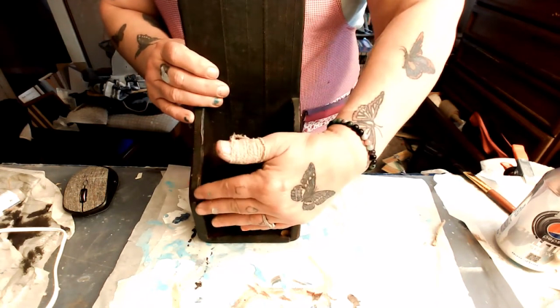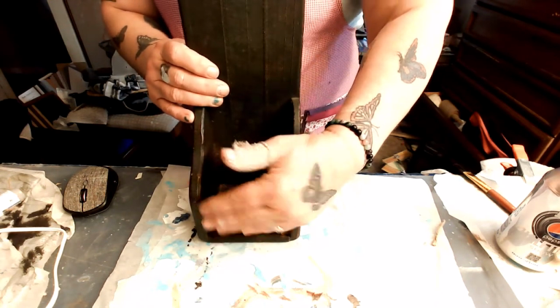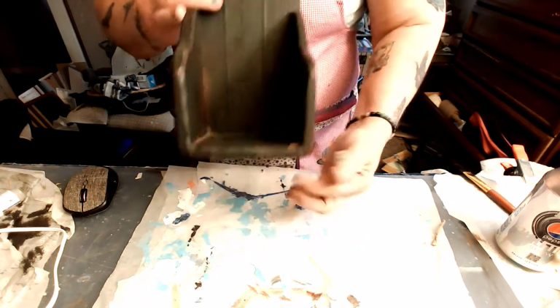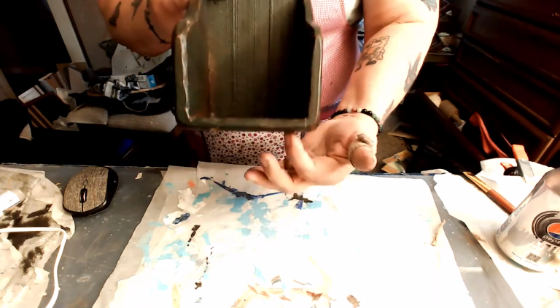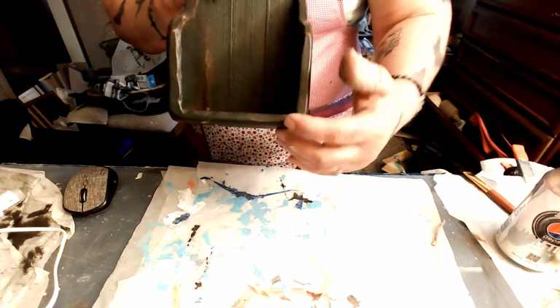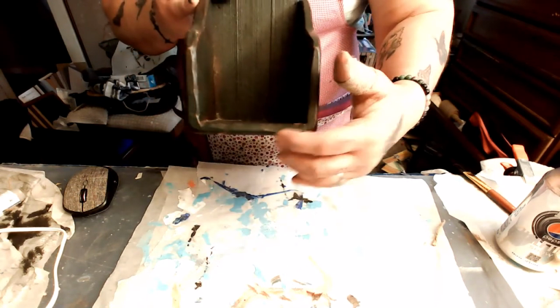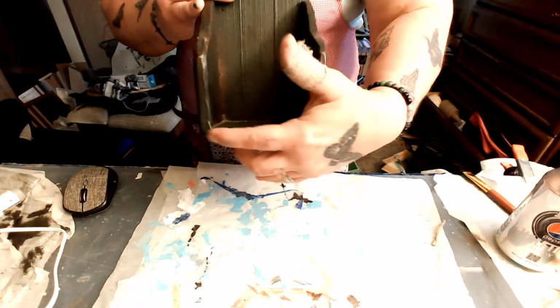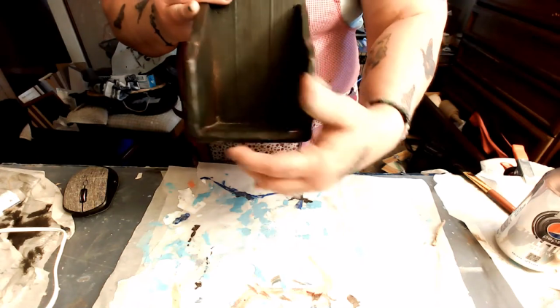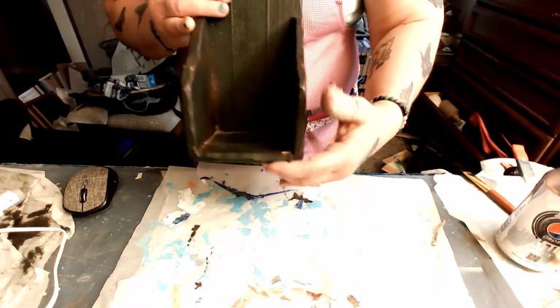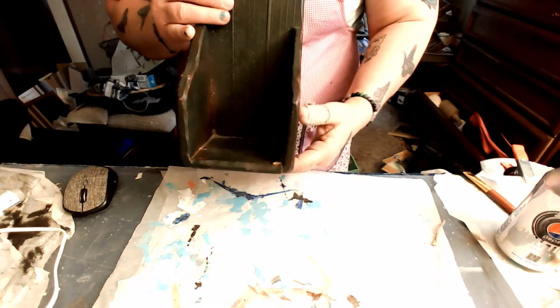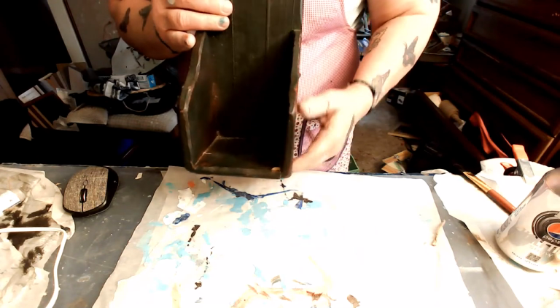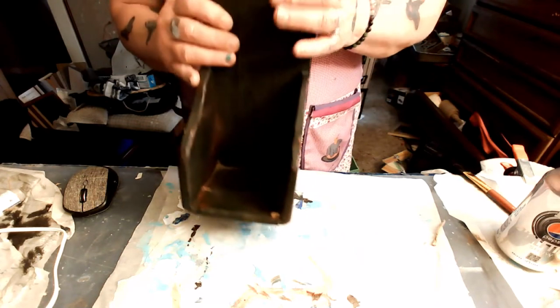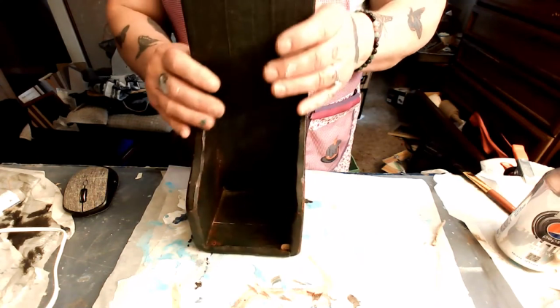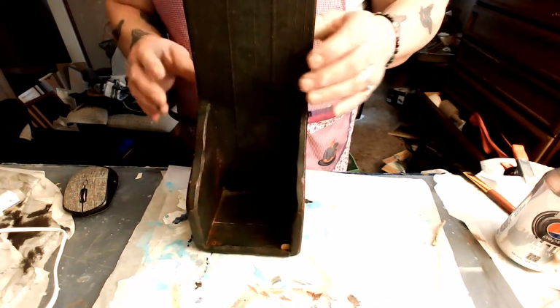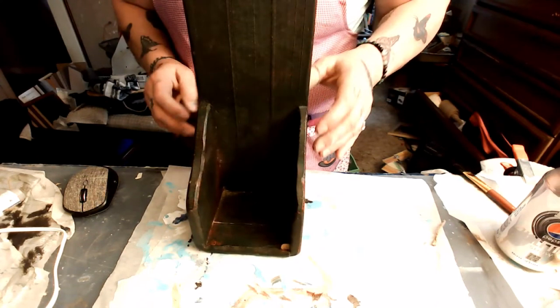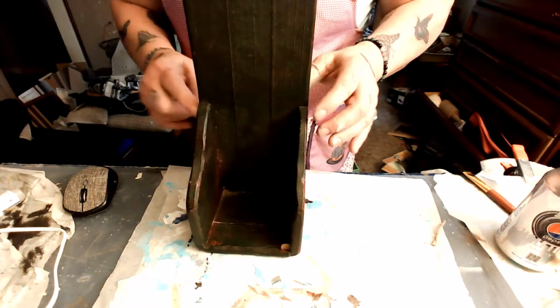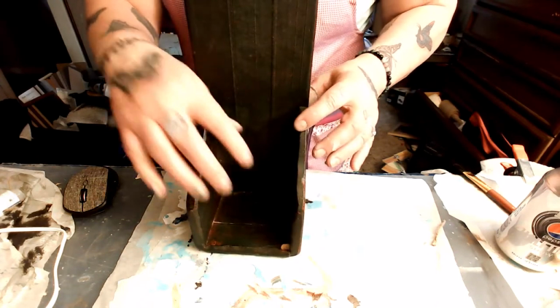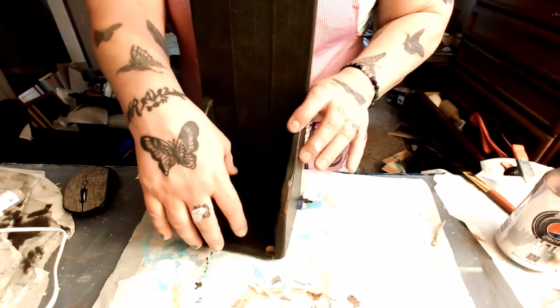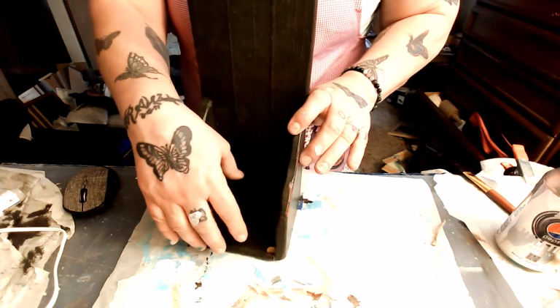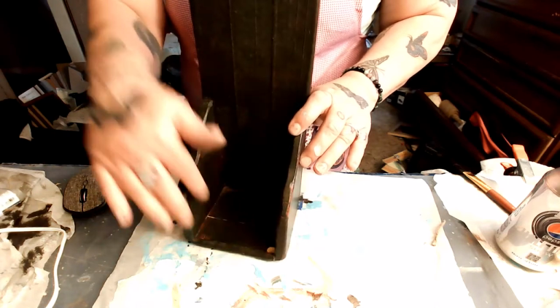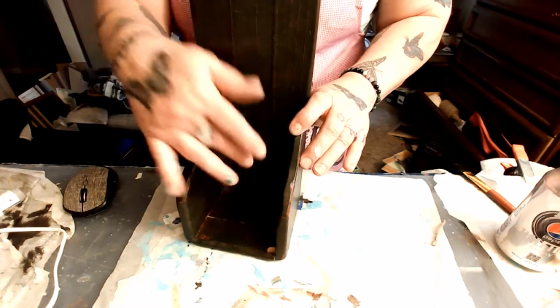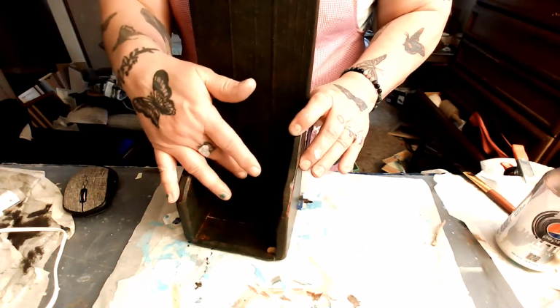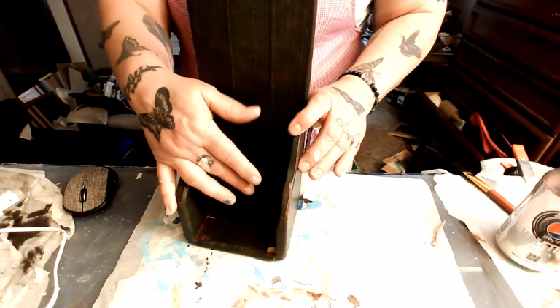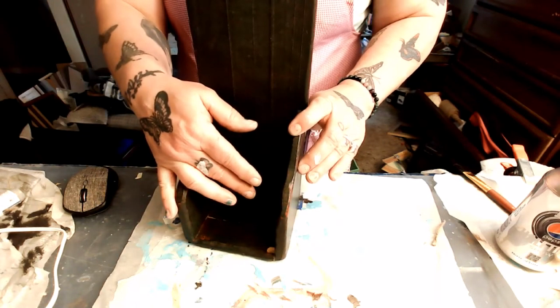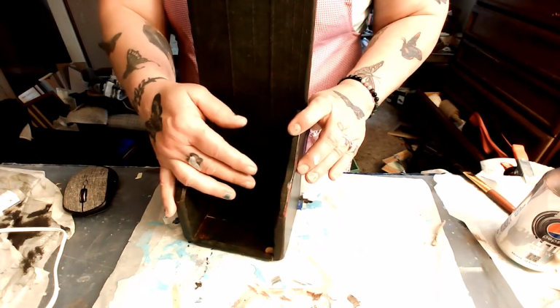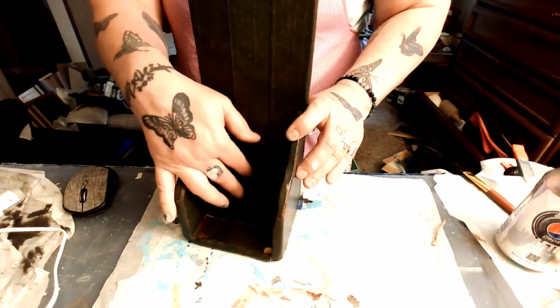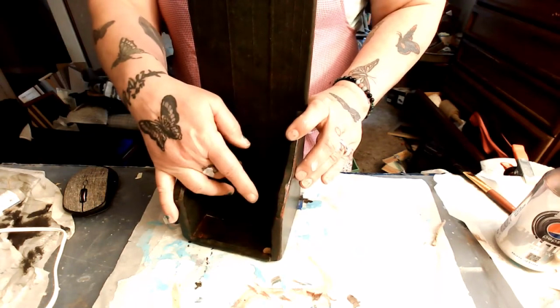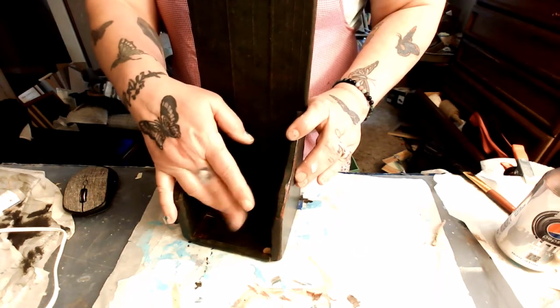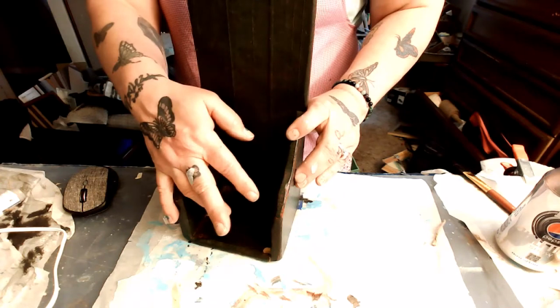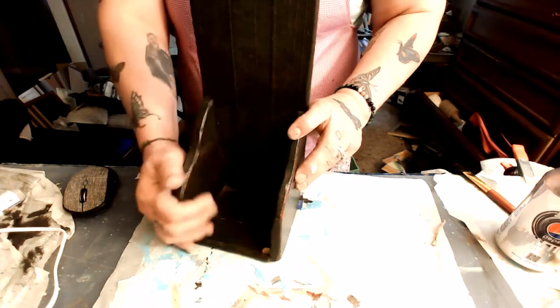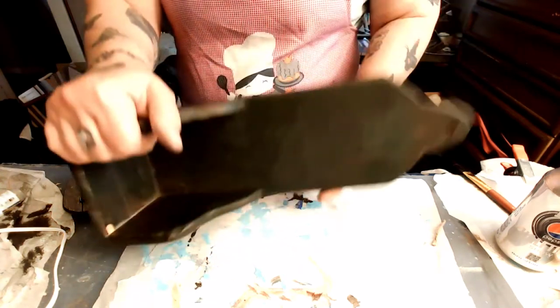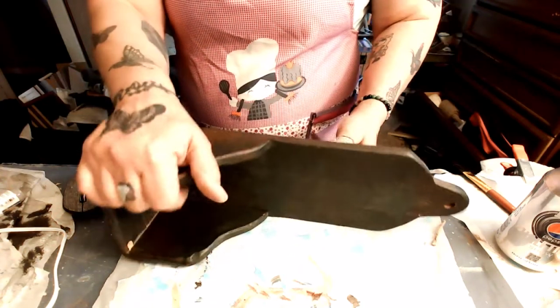And then maybe put a couple of hooks down here for keys or whatever you want to hang up there. And this can be maybe a glove box — you put your gloves in or something to that effect. So I'm going to start sanding this down.